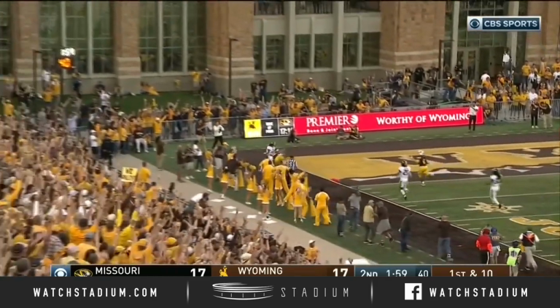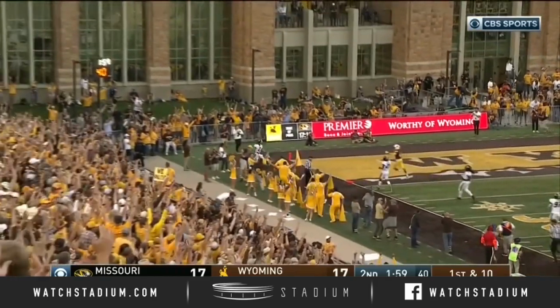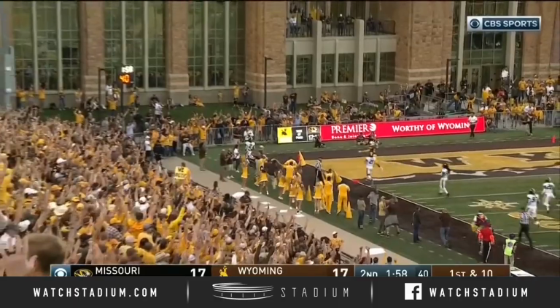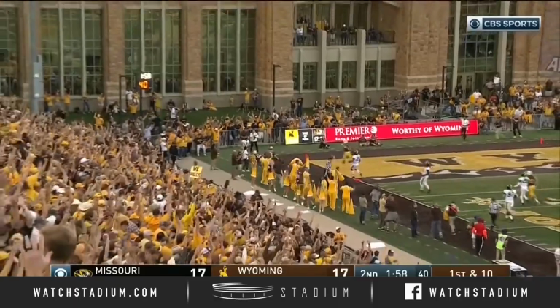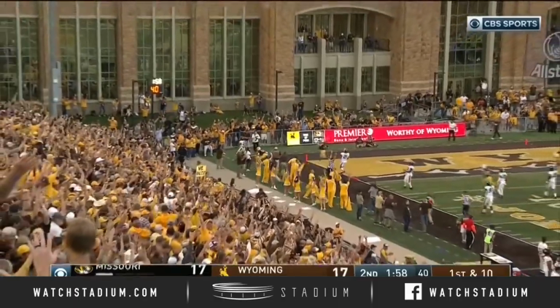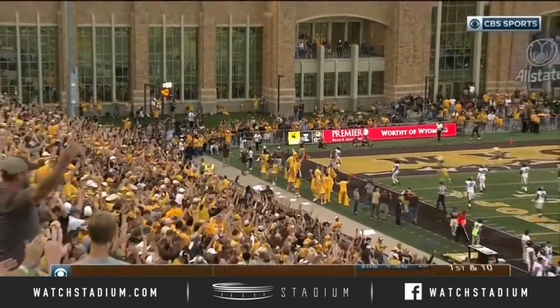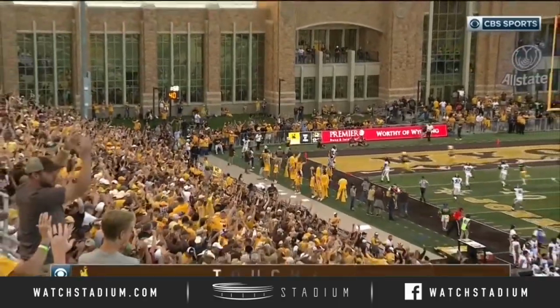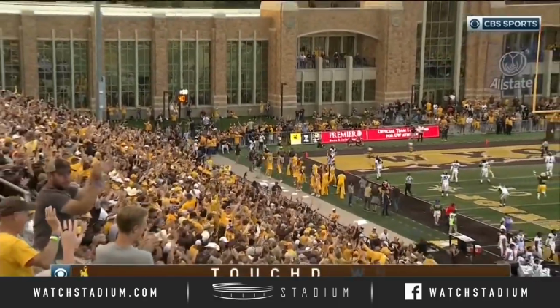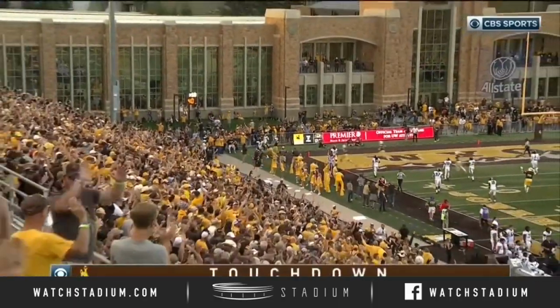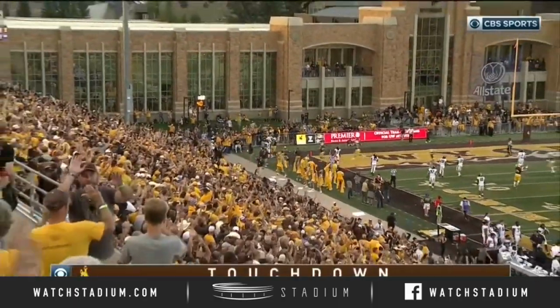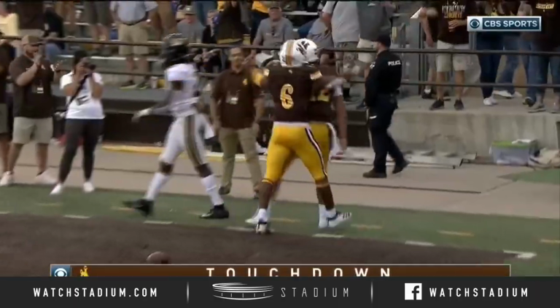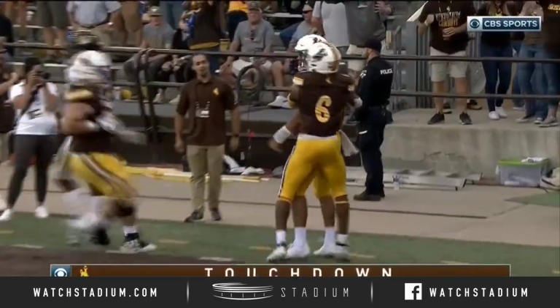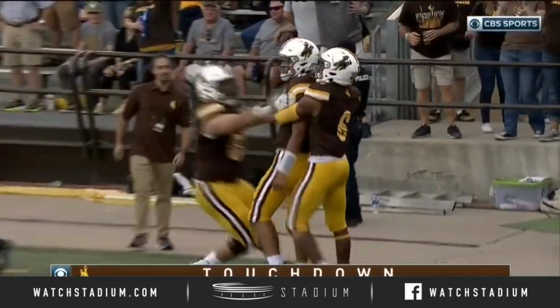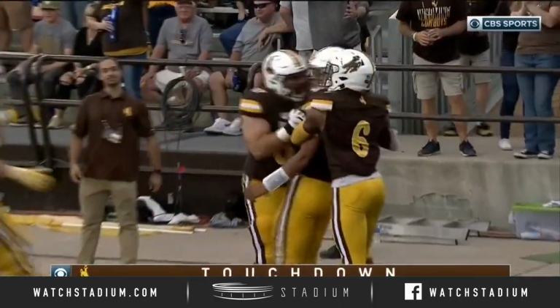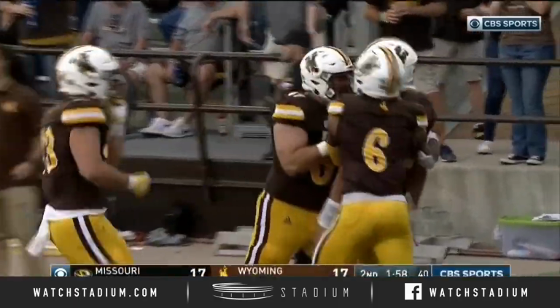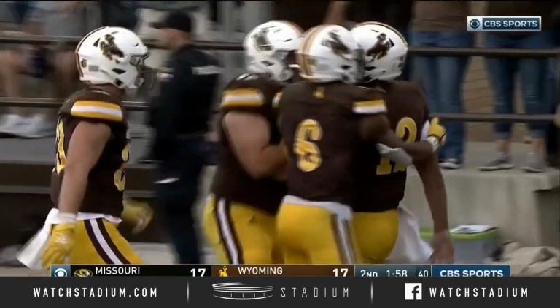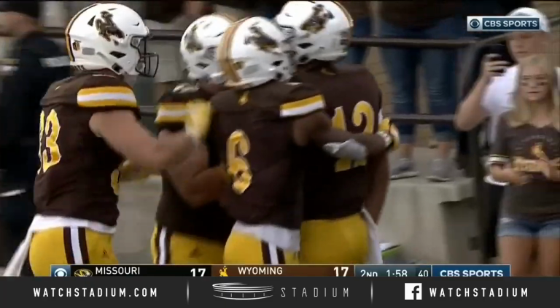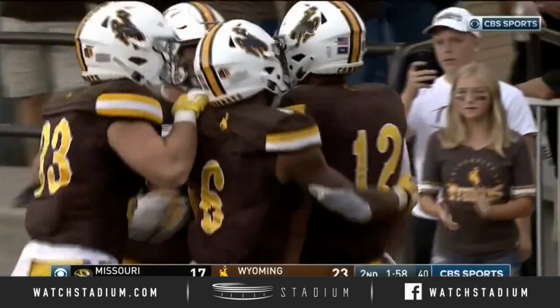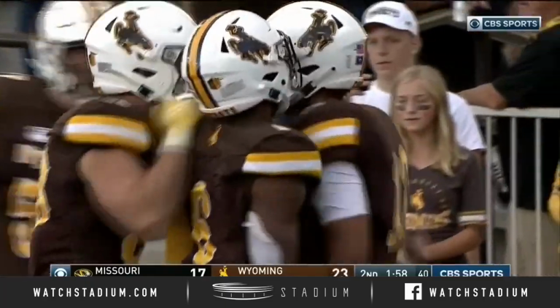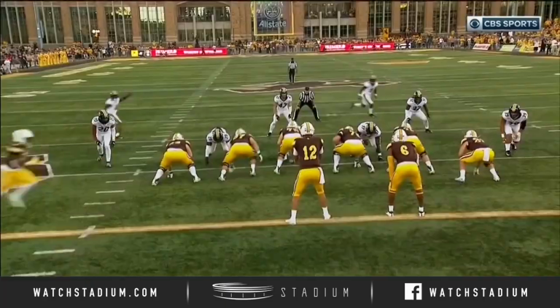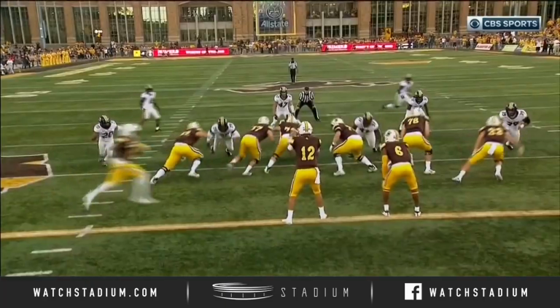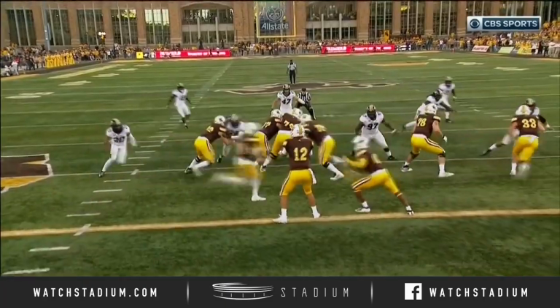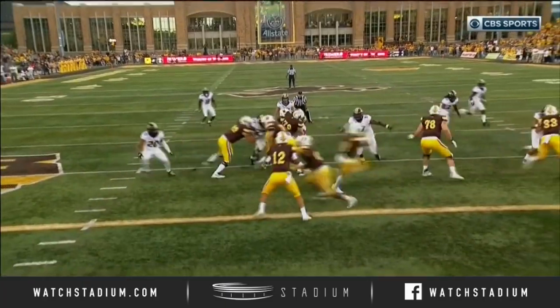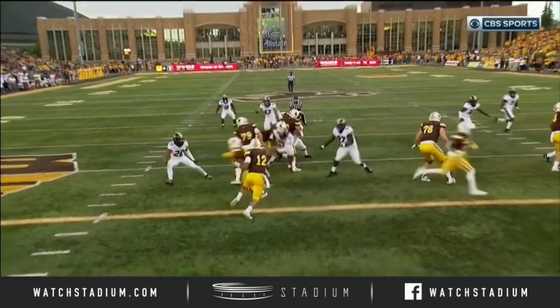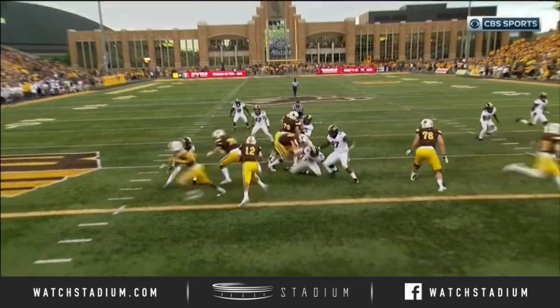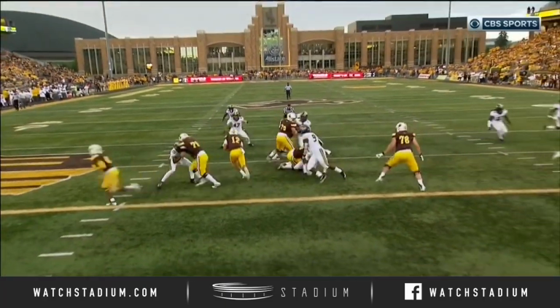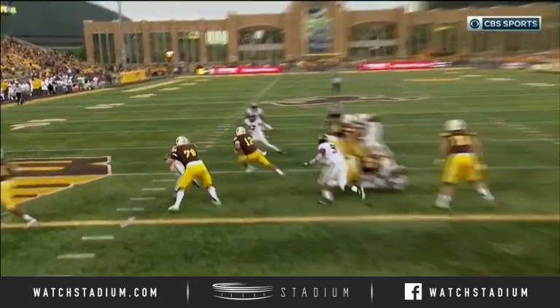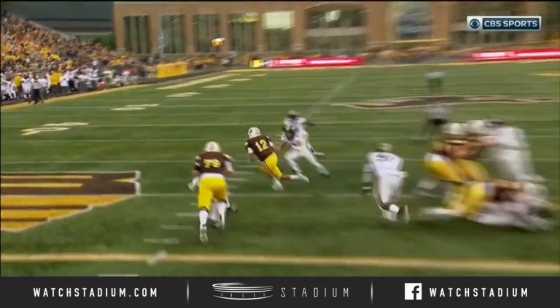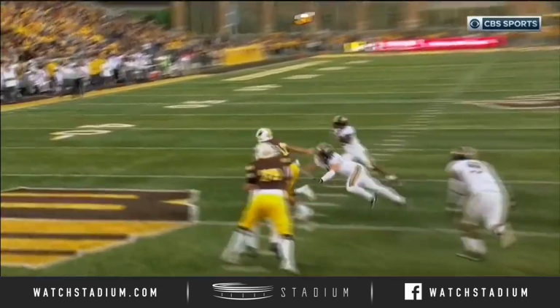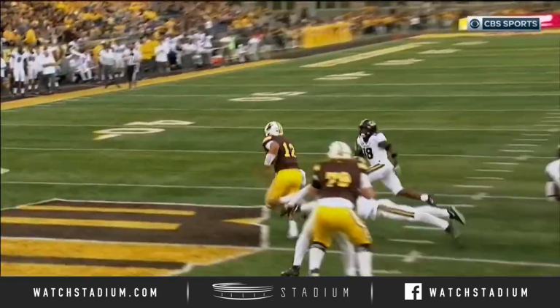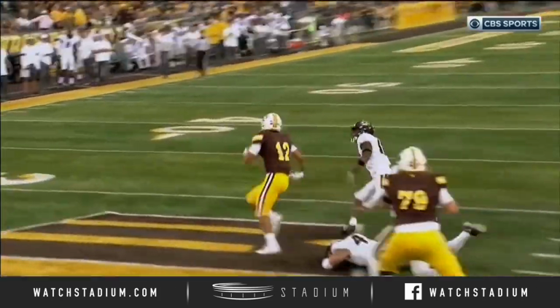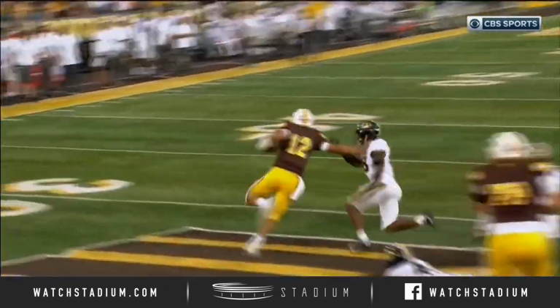Touchdown Cowboys! That was a stiff arm and a half right there — knocked him to the ground. Who's playing keepaway? 75-yard touchdown, Chambers!